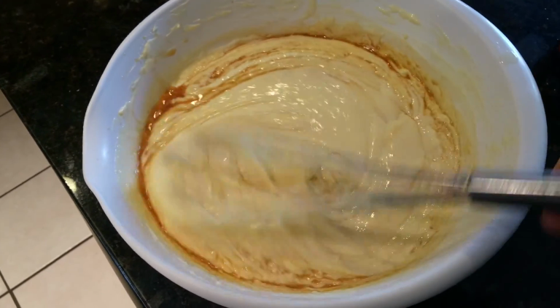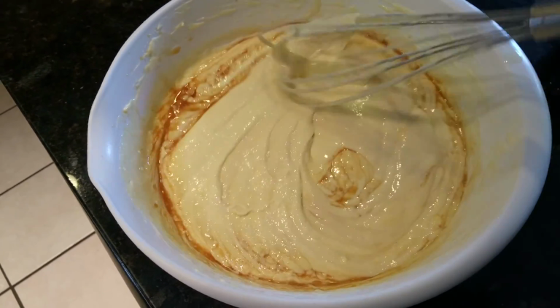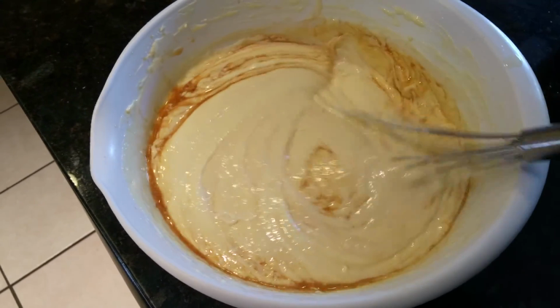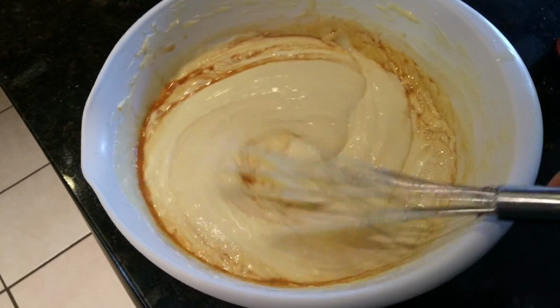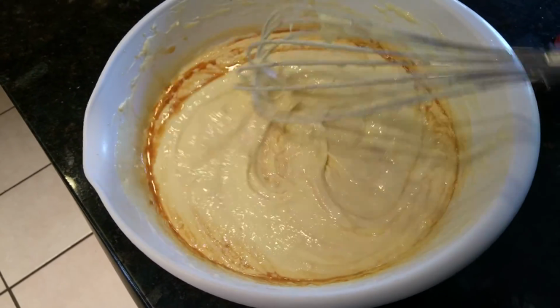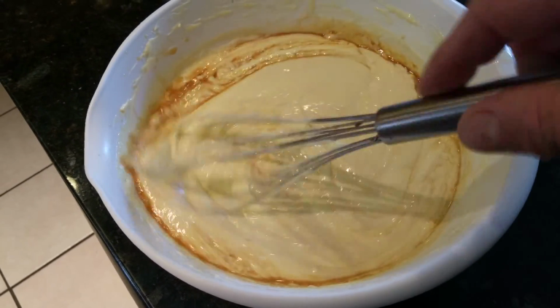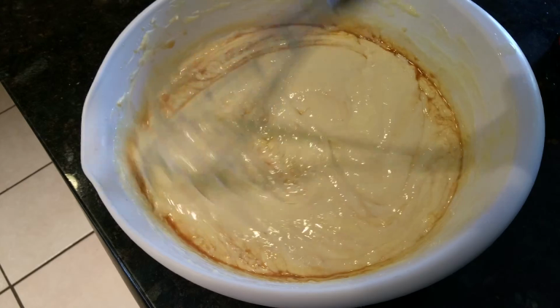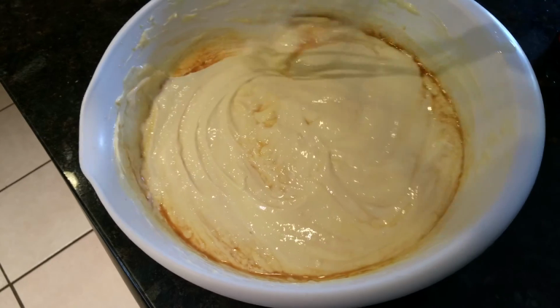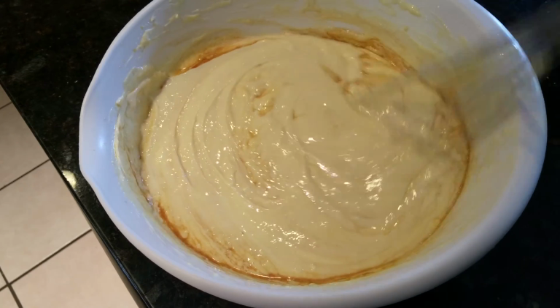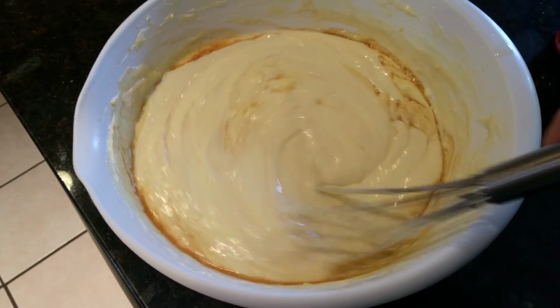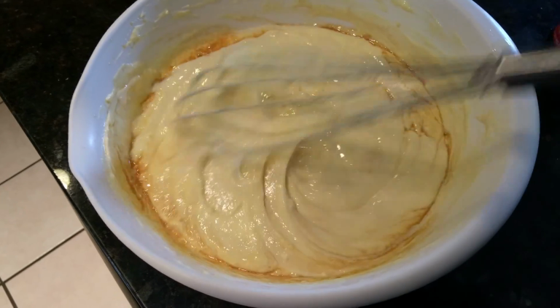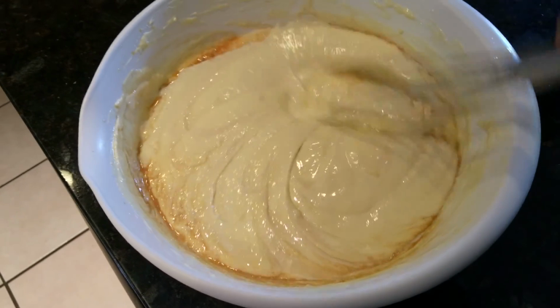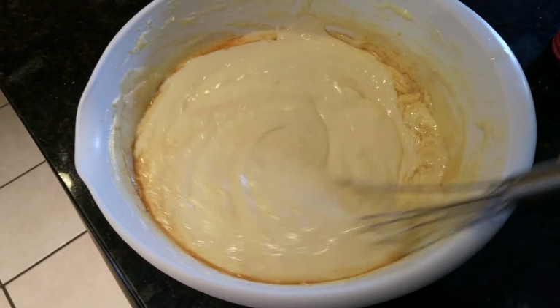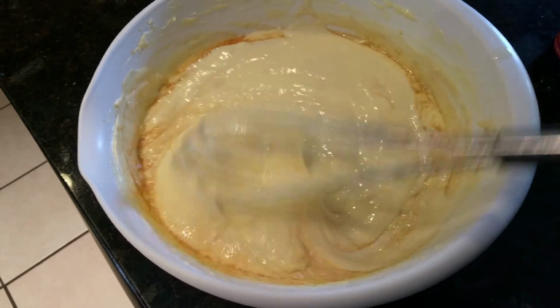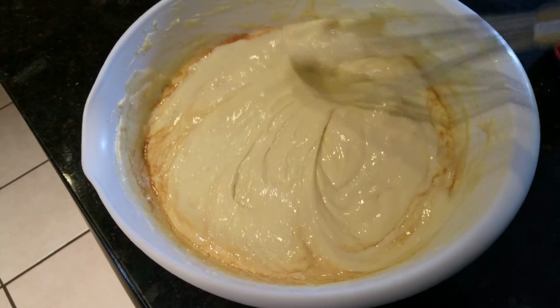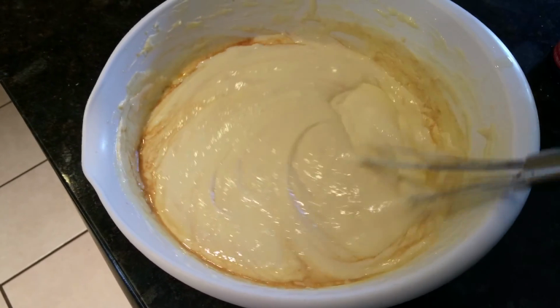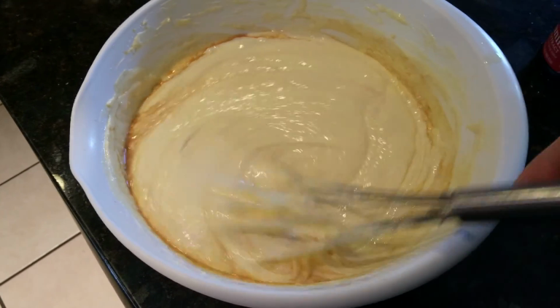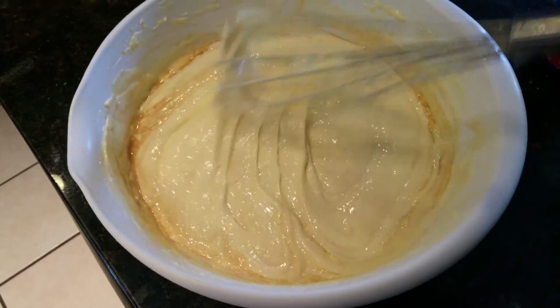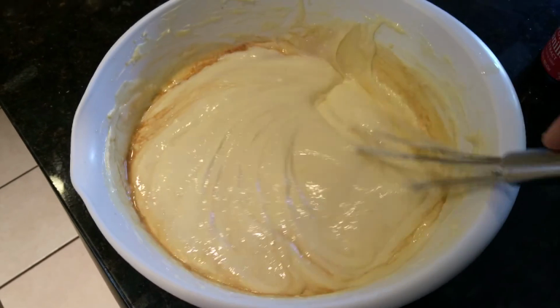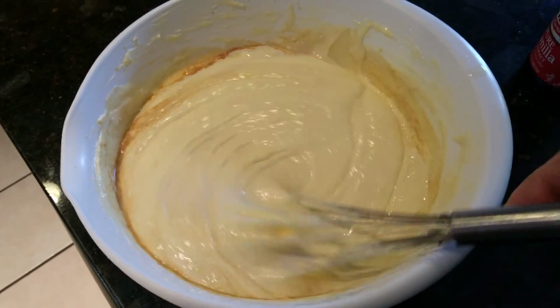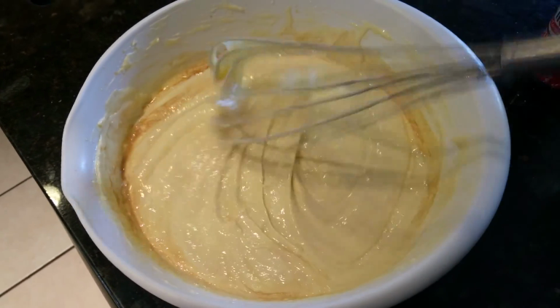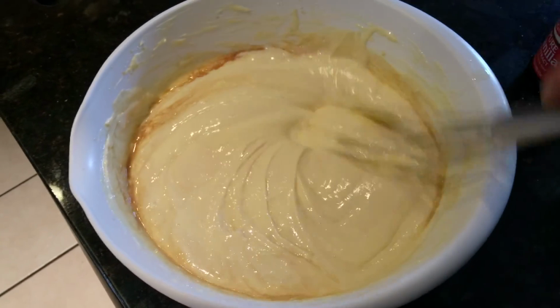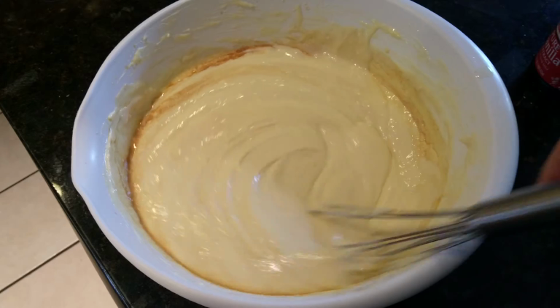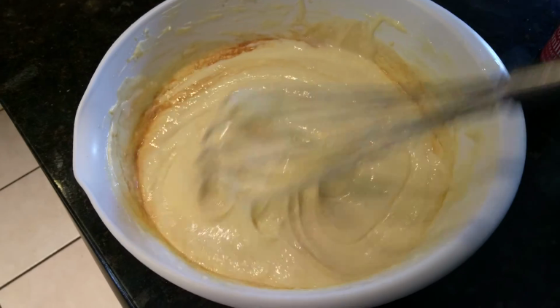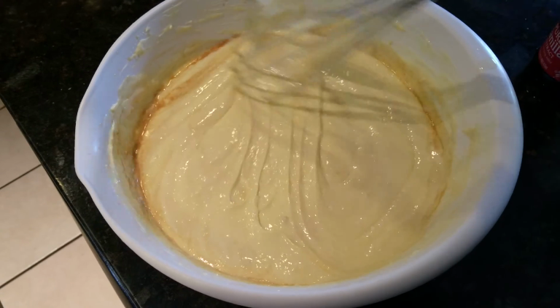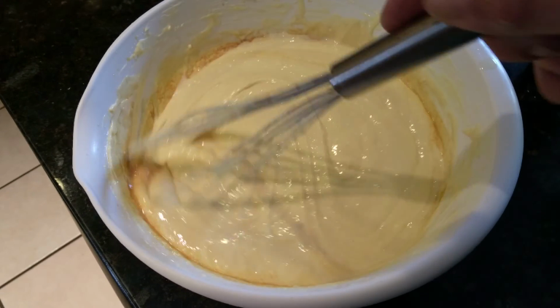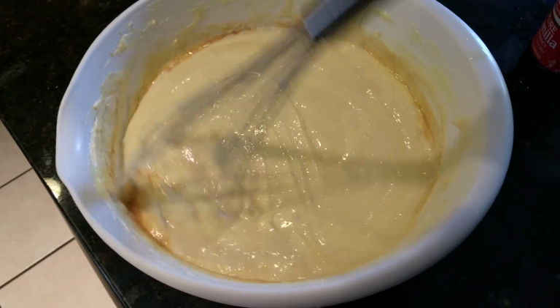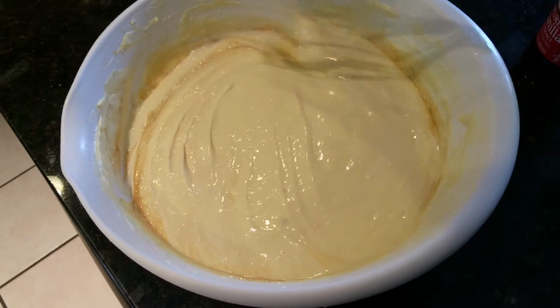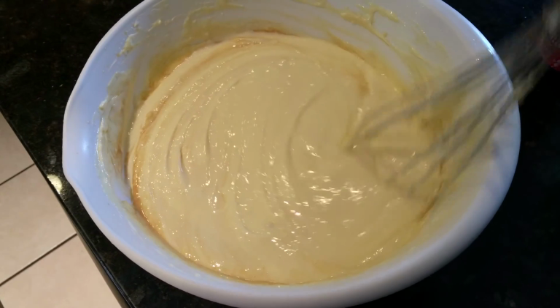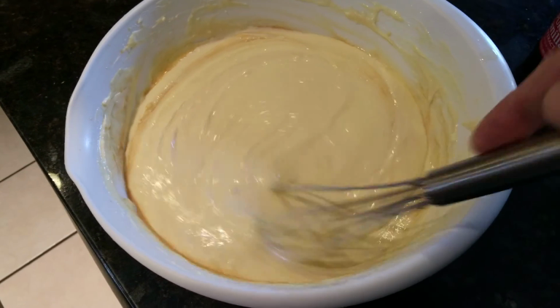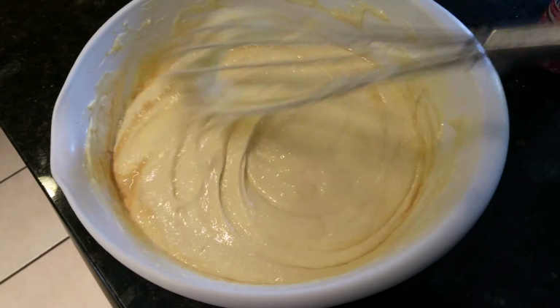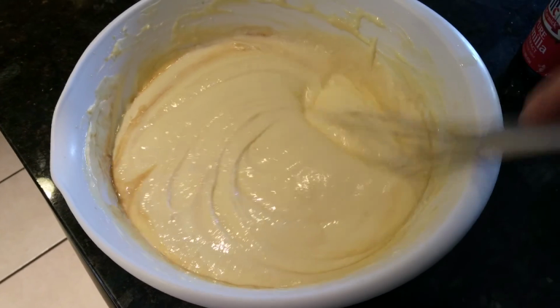Then let it cool and you're good to go. Thanks for watching. Substation Cafe Italian Style Cheesecake.